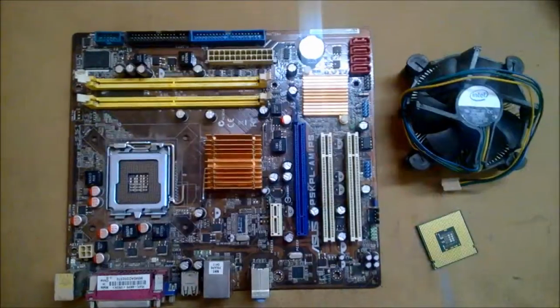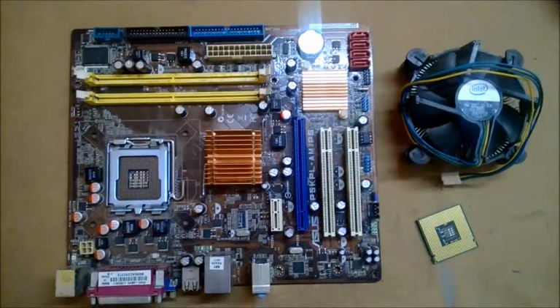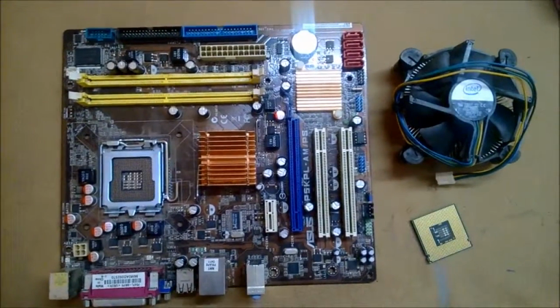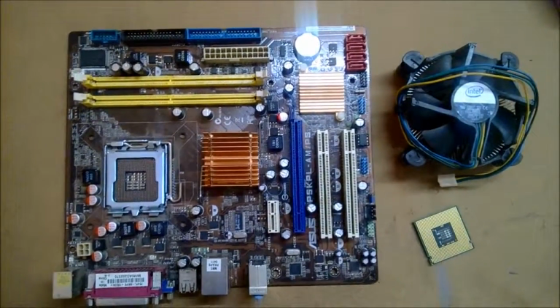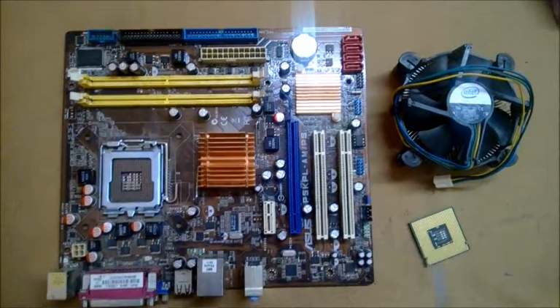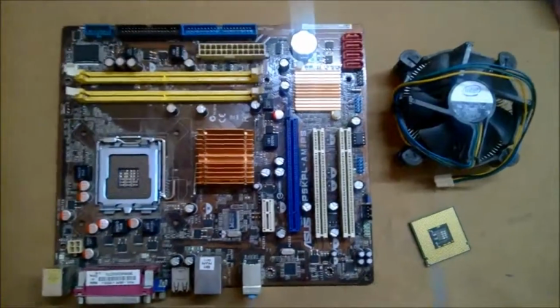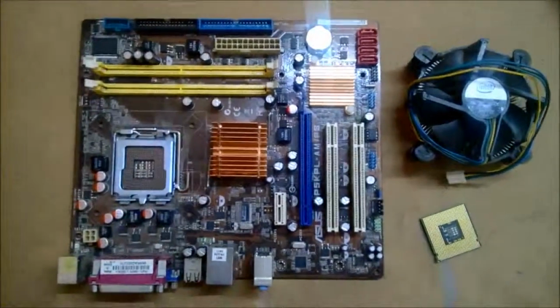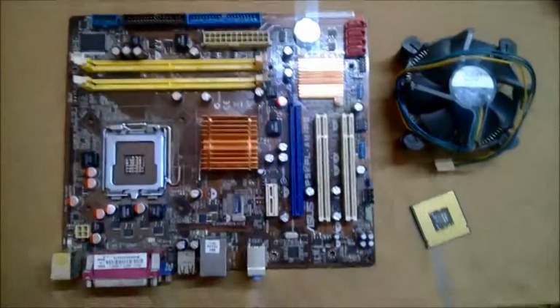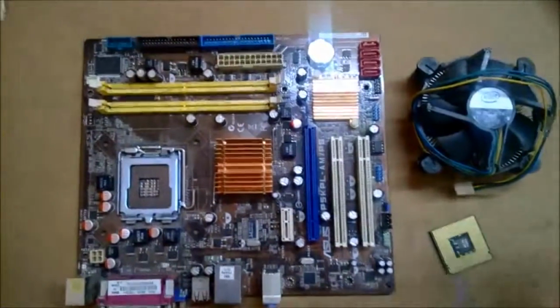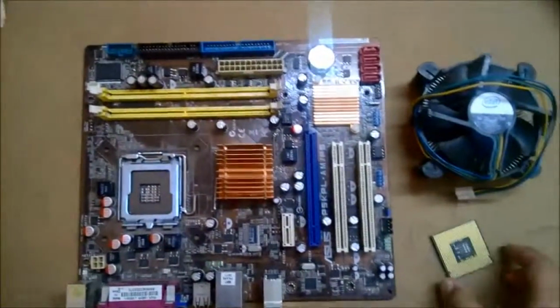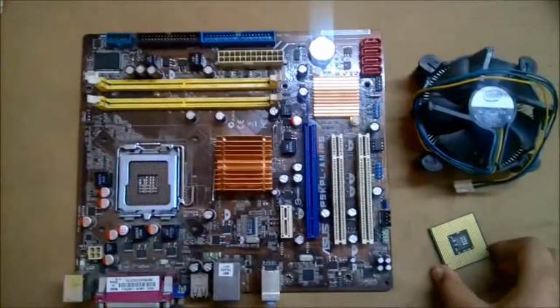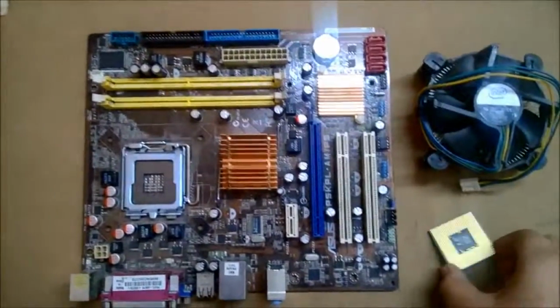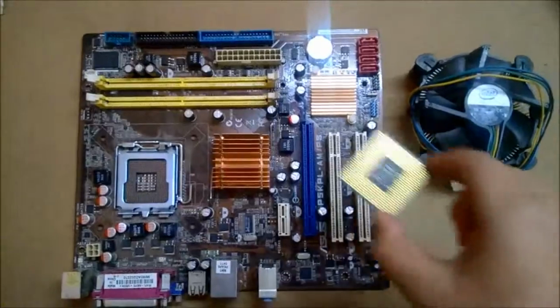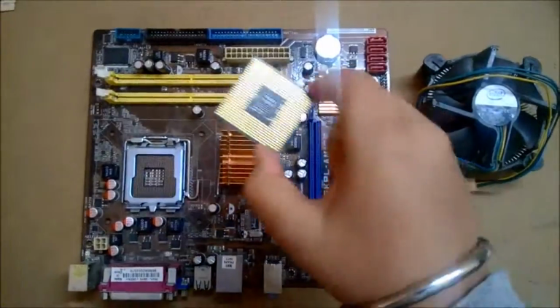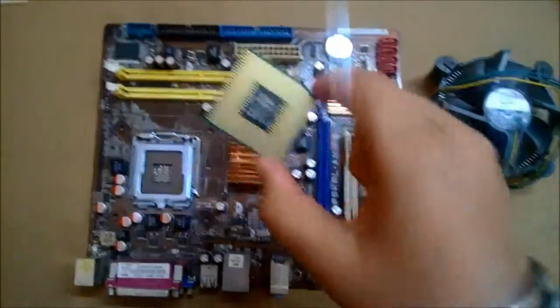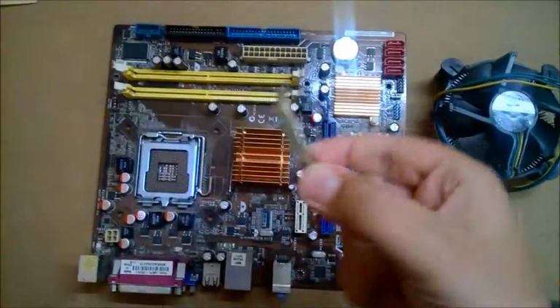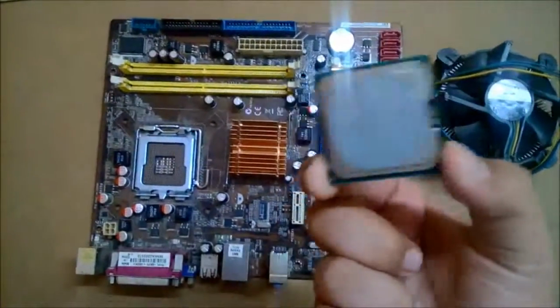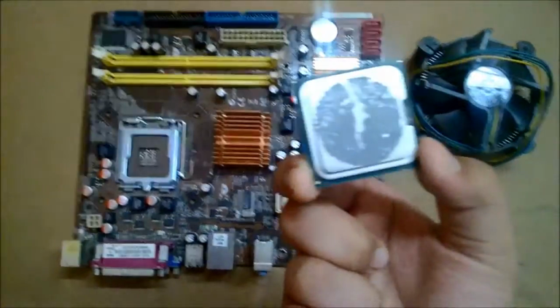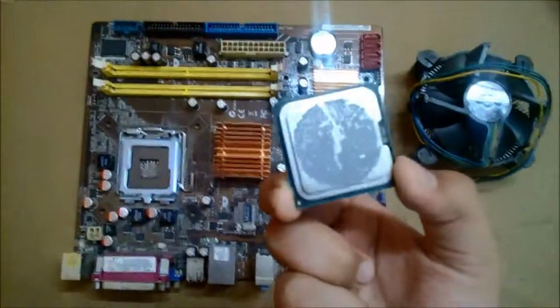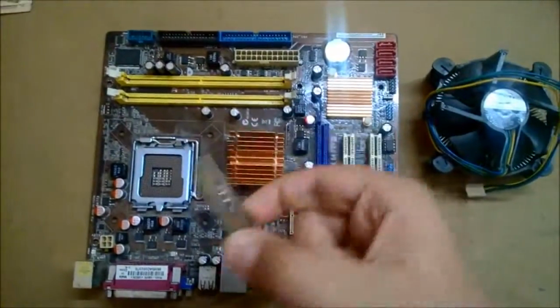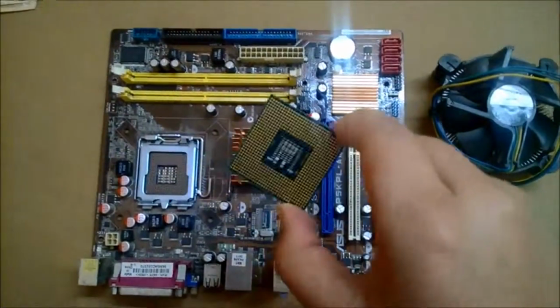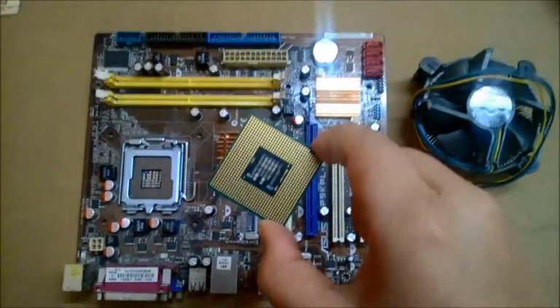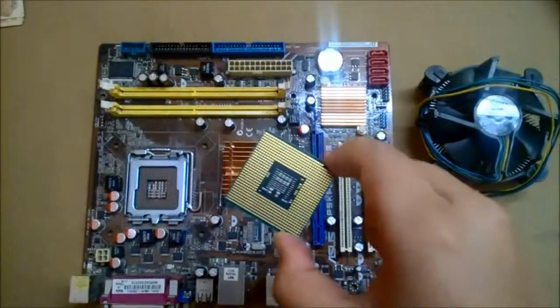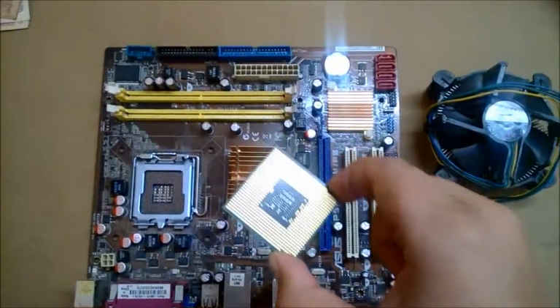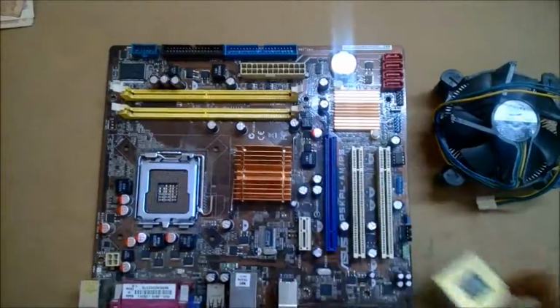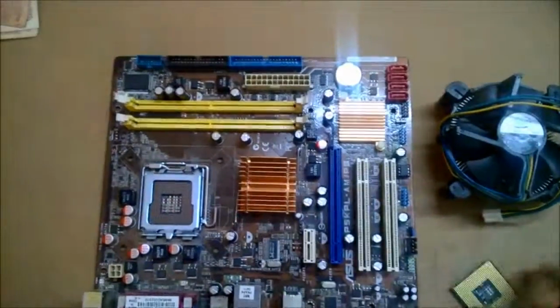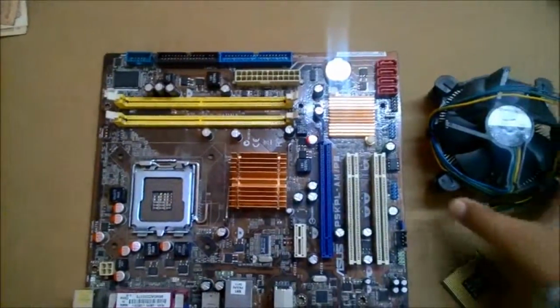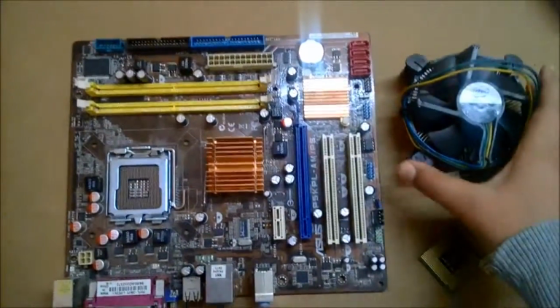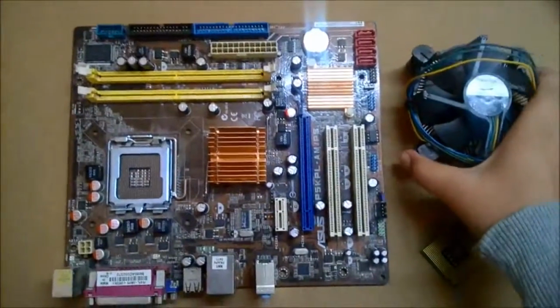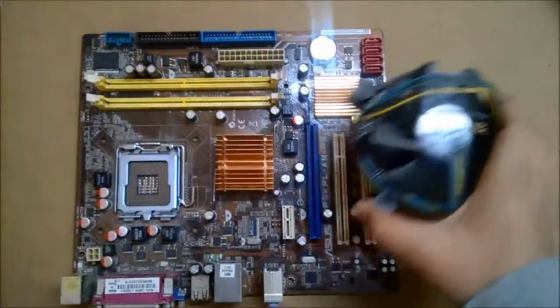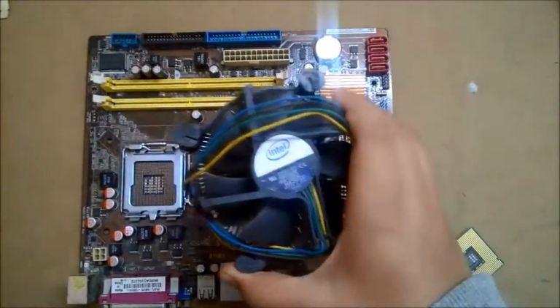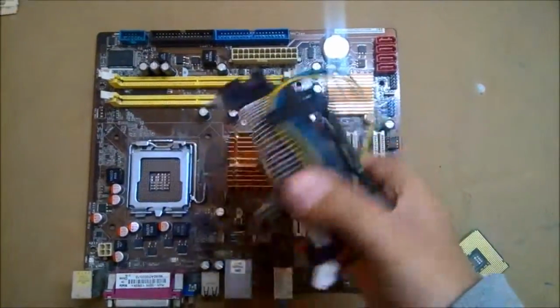Hey guys, today I'm going to show you how to fit a CPU into the motherboard. This is my CPU — I was actually building this PC for light downloading and general use.